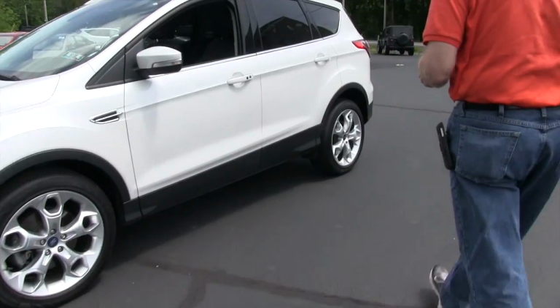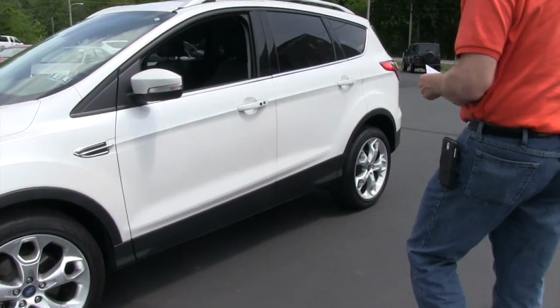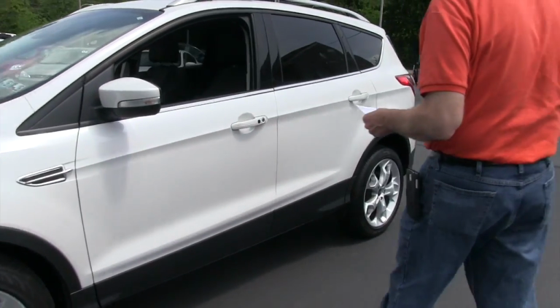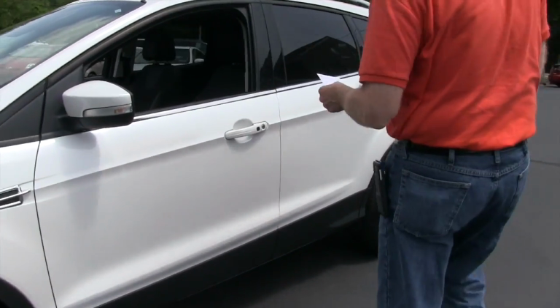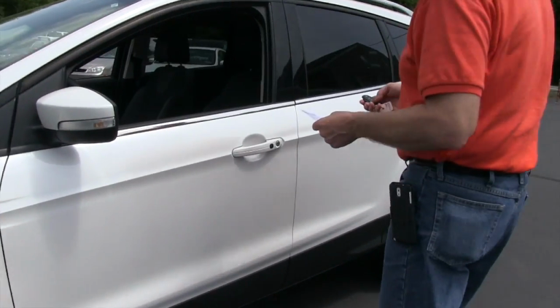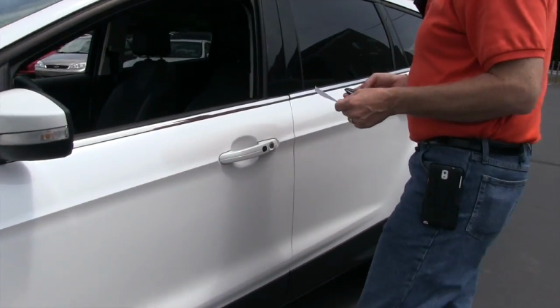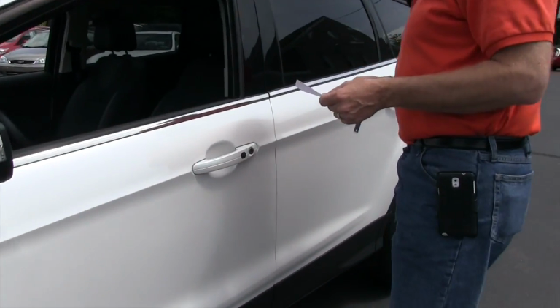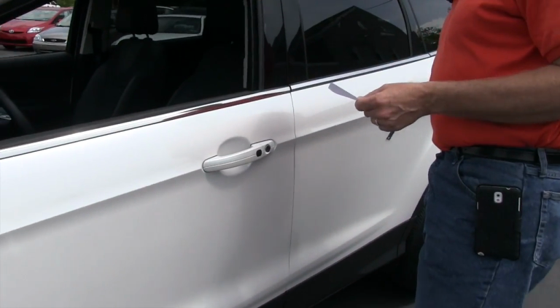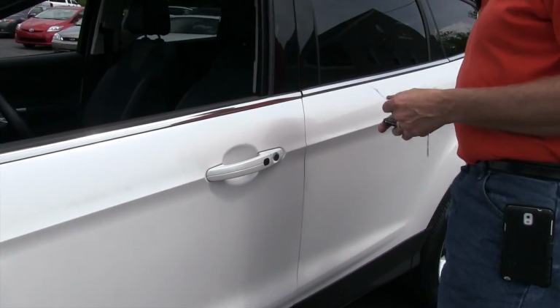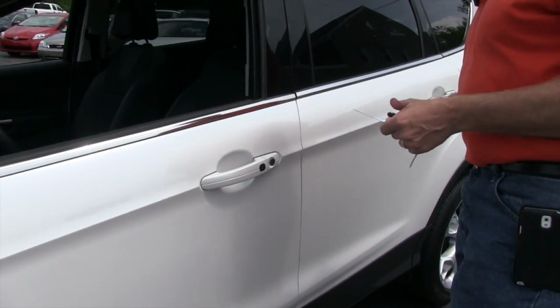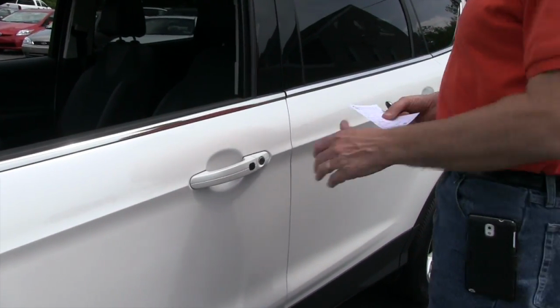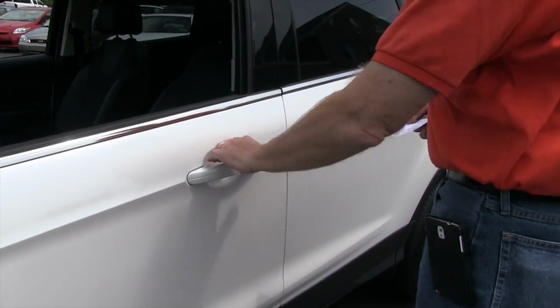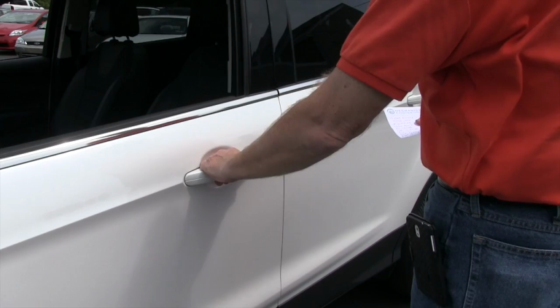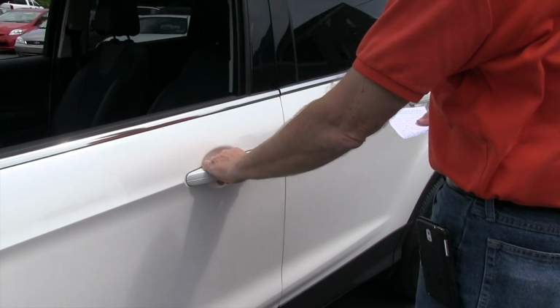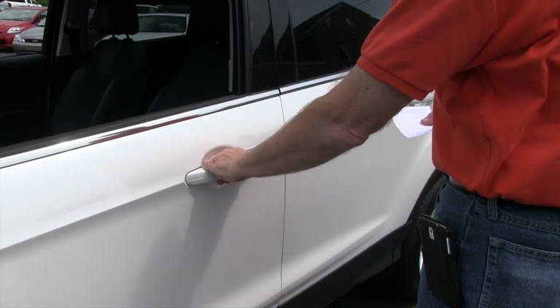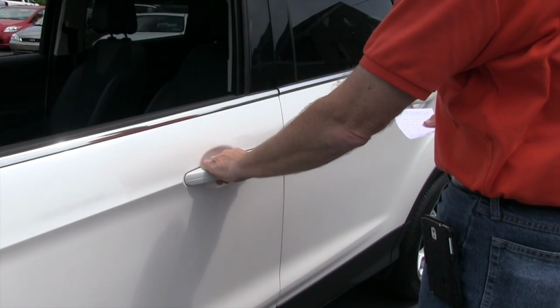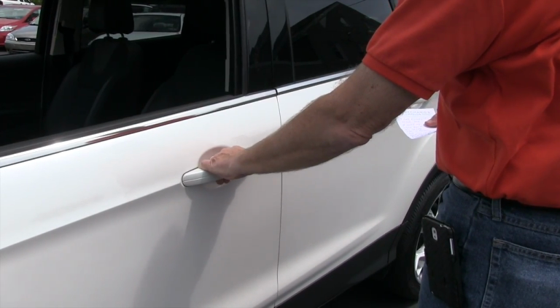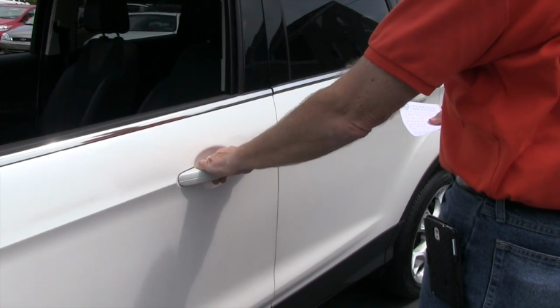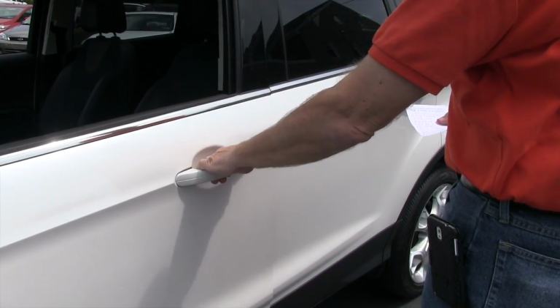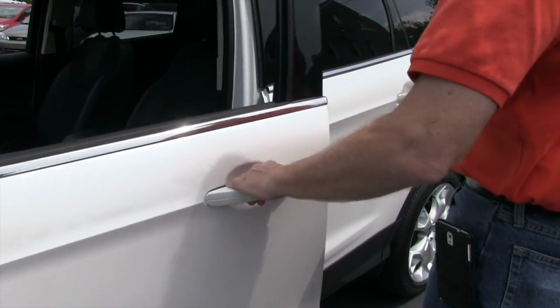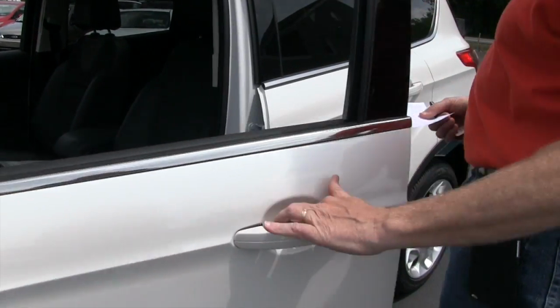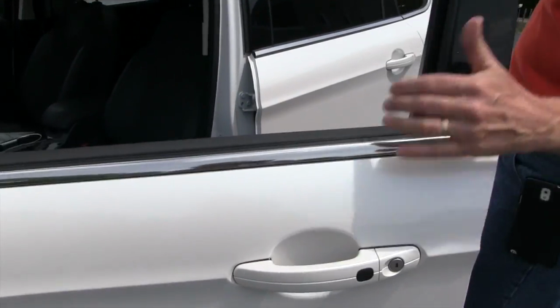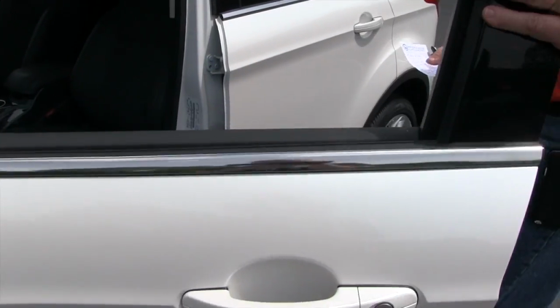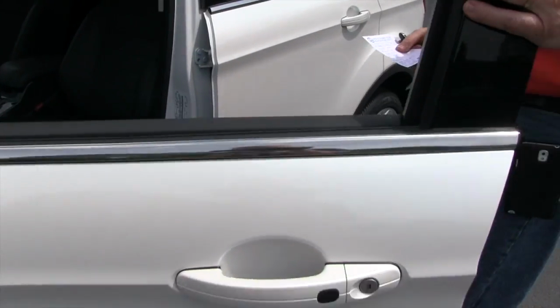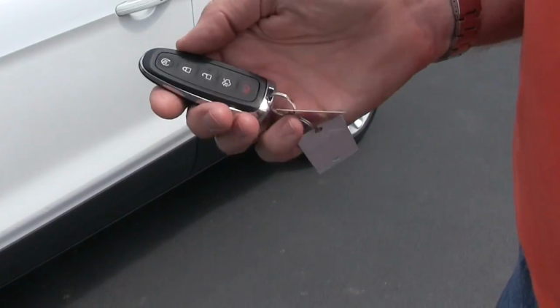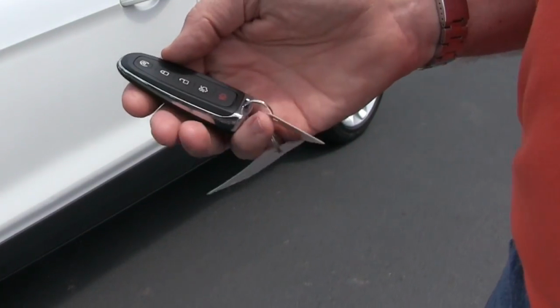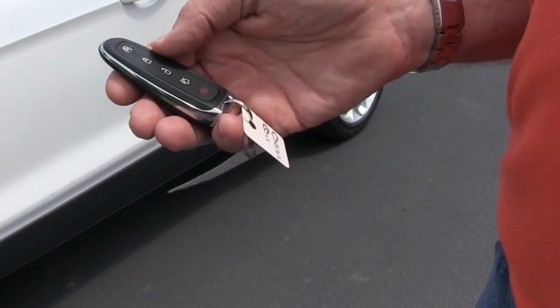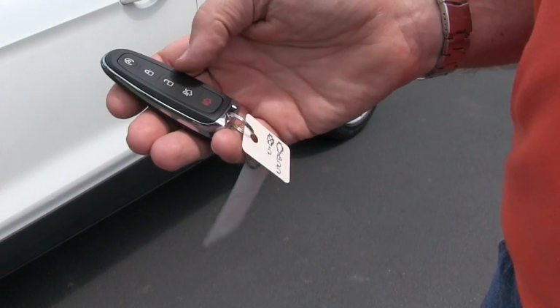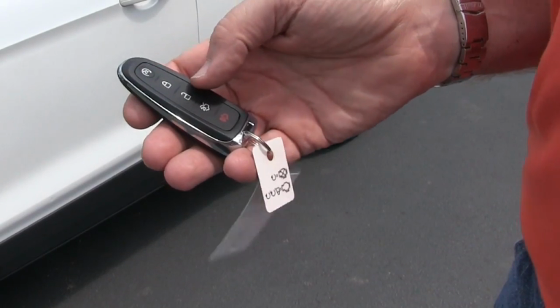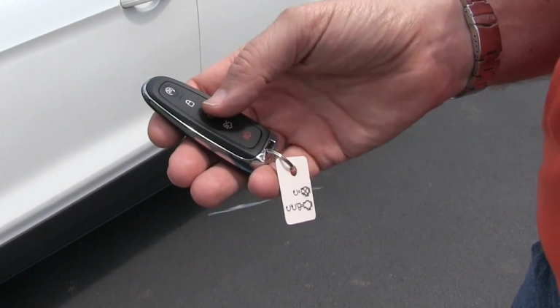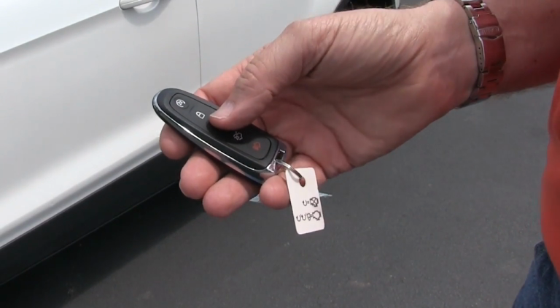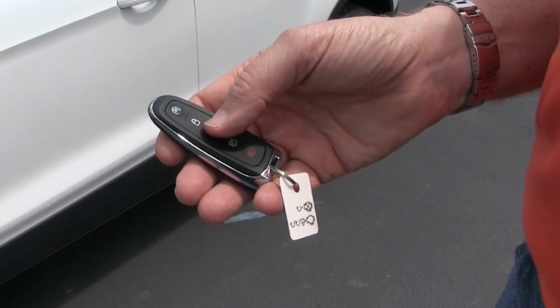With the smart key, as long as you have the key in your possession, the door can be locked. You come up here and just touch that black button and the door will open. It also does have remote start.